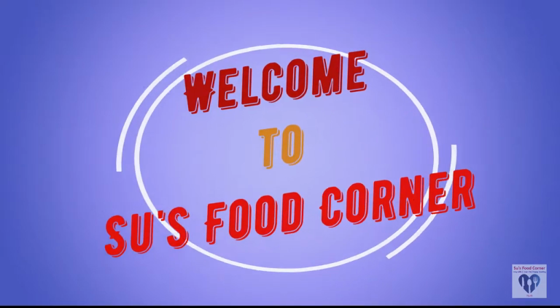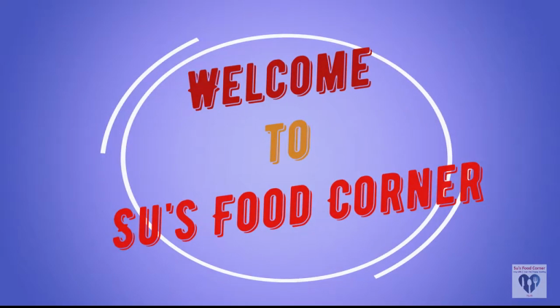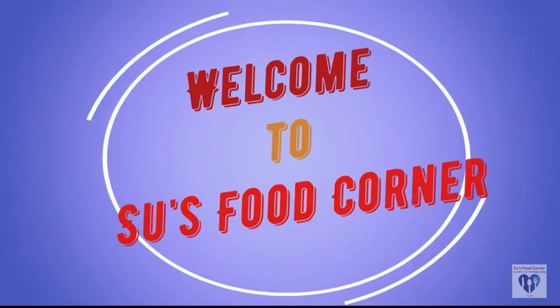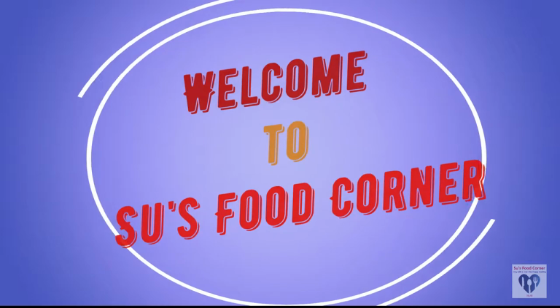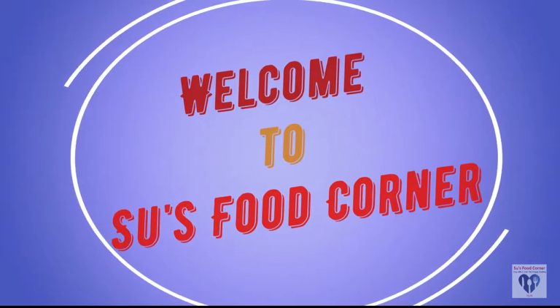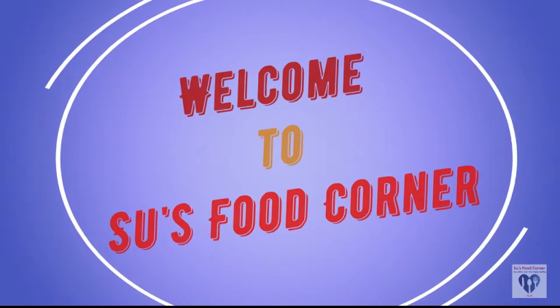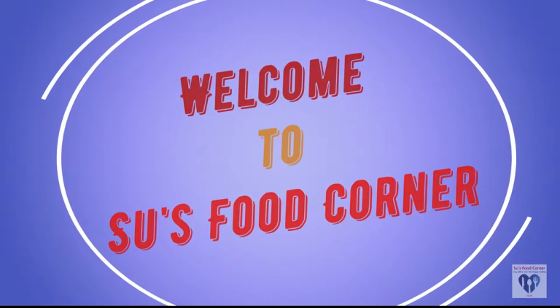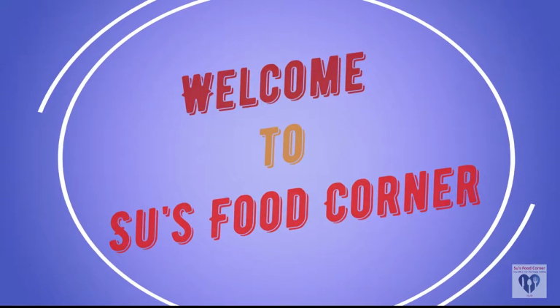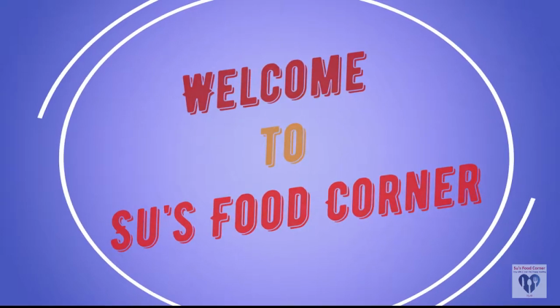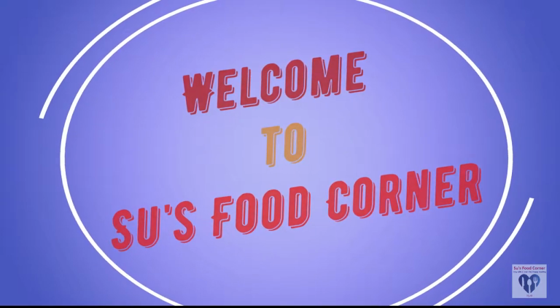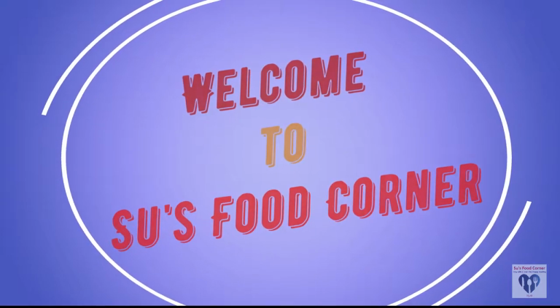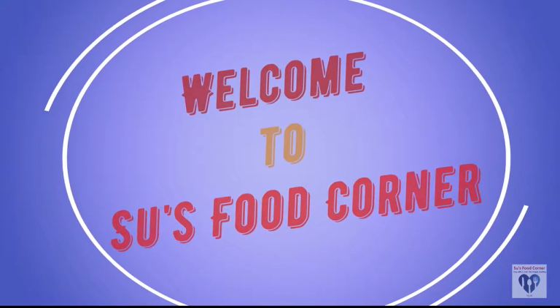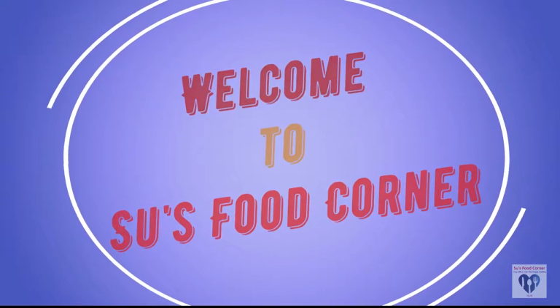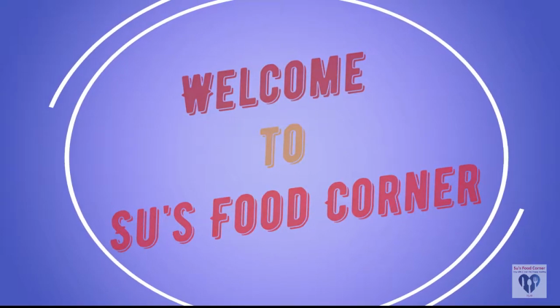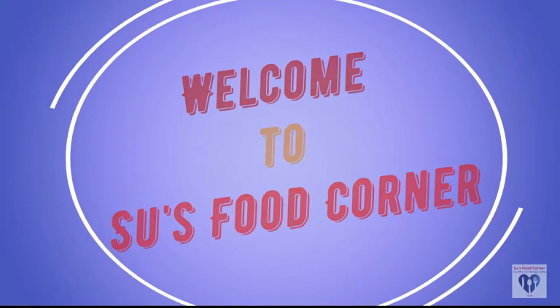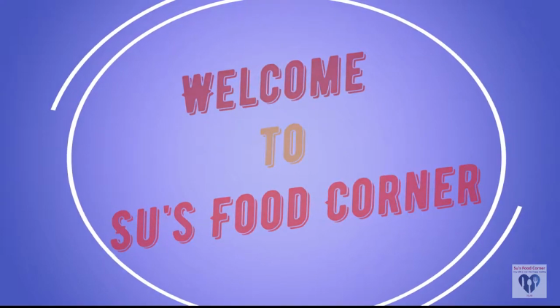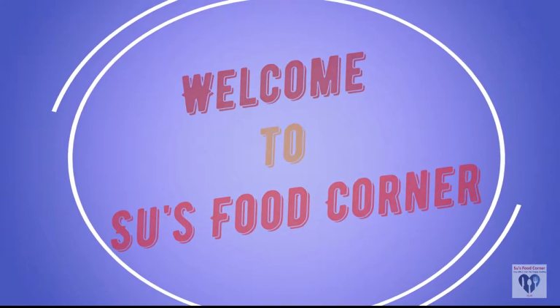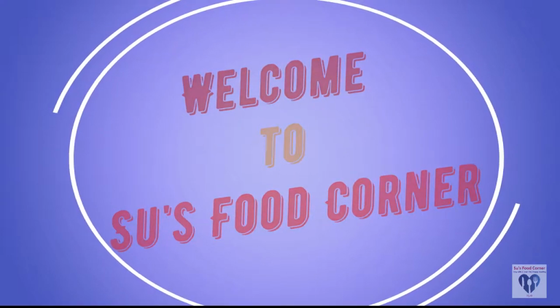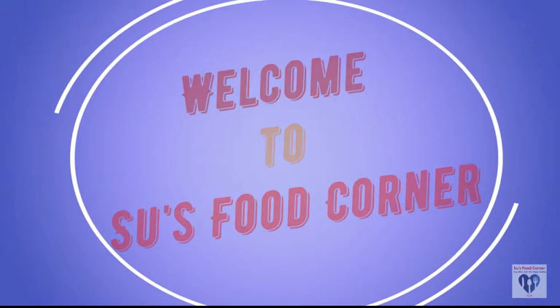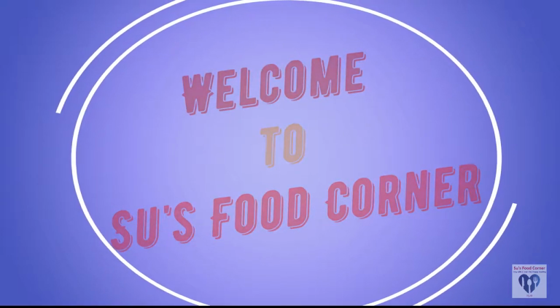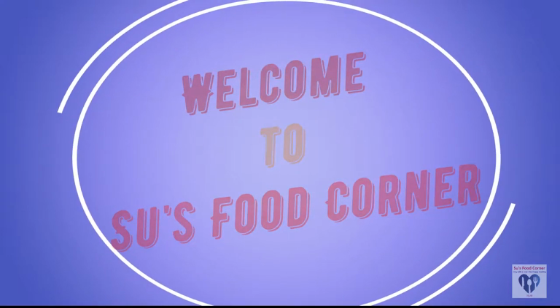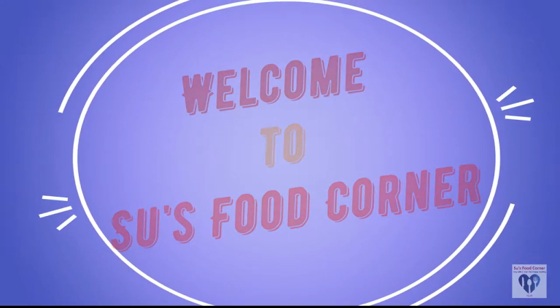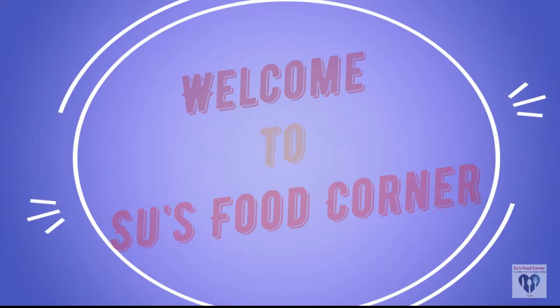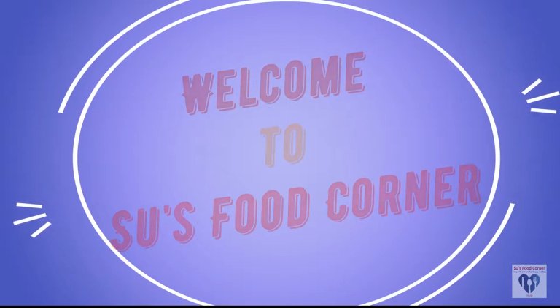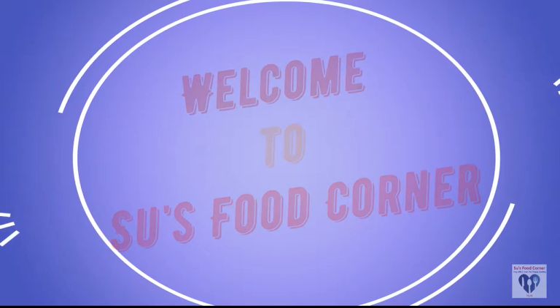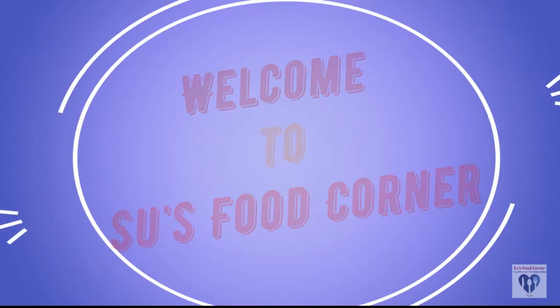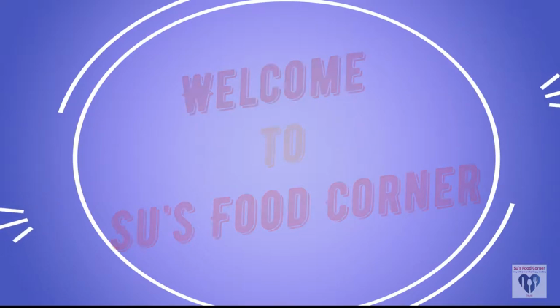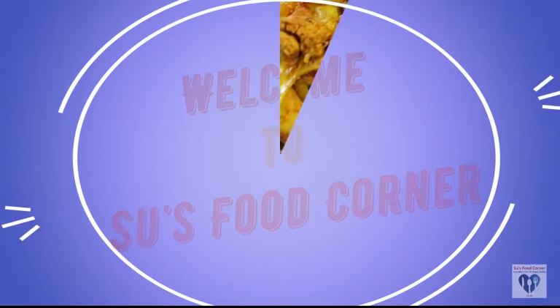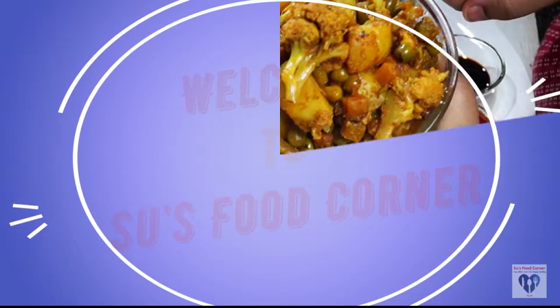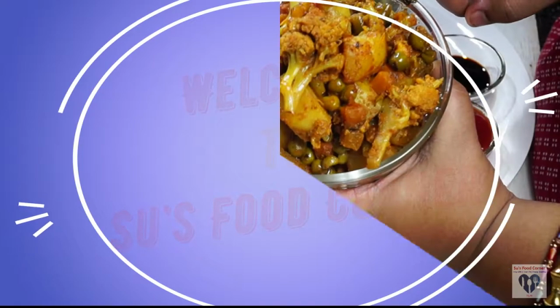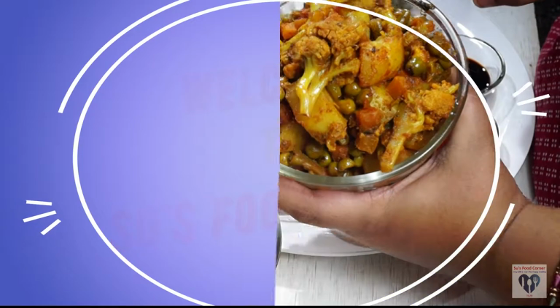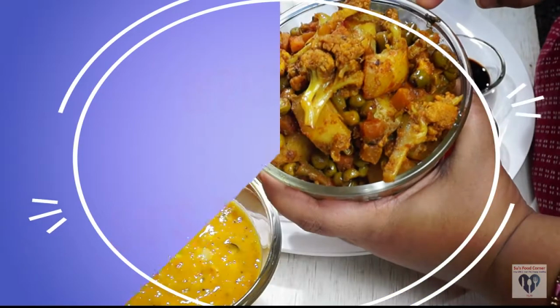If you are new, please subscribe to the channel. You can also click the bell button.